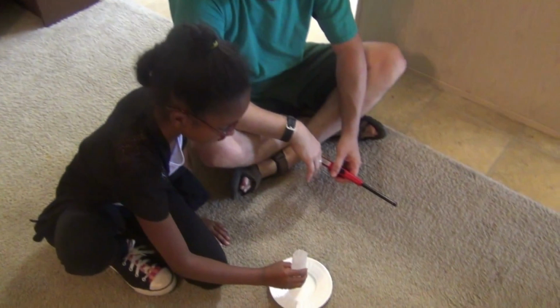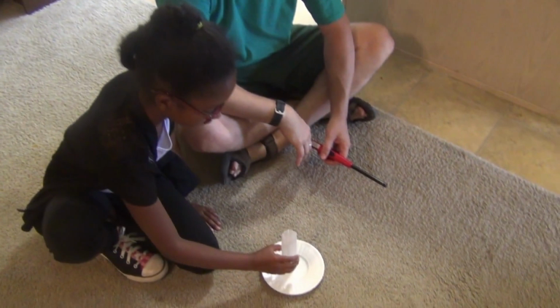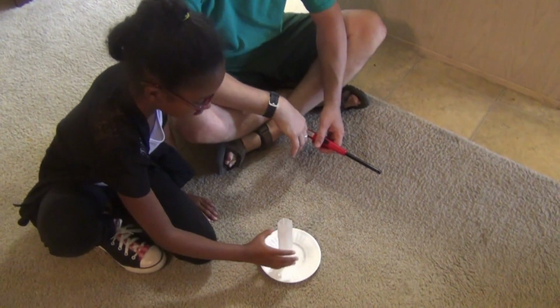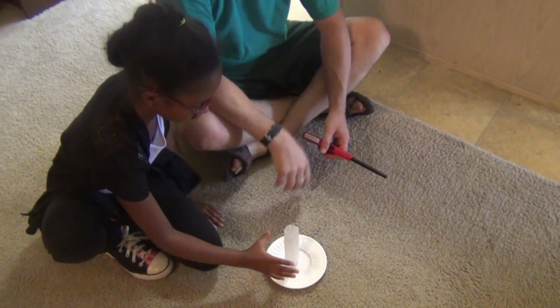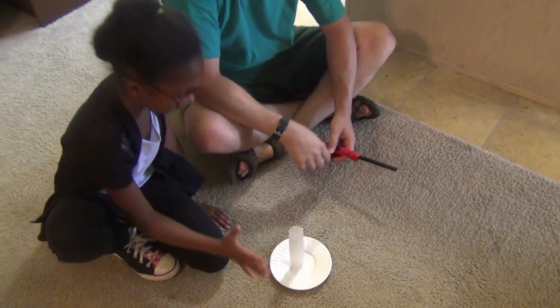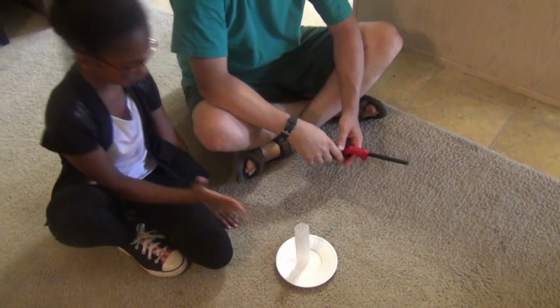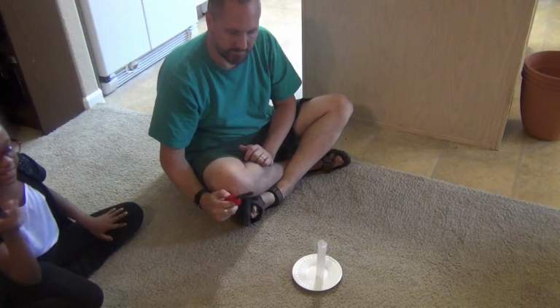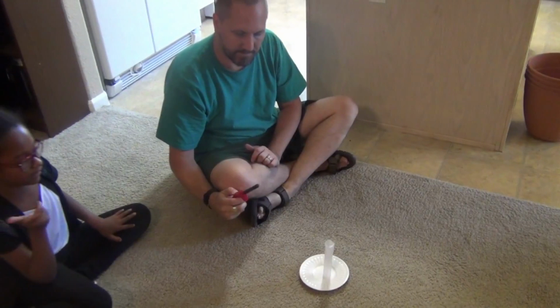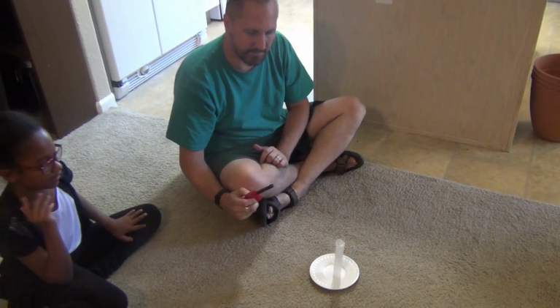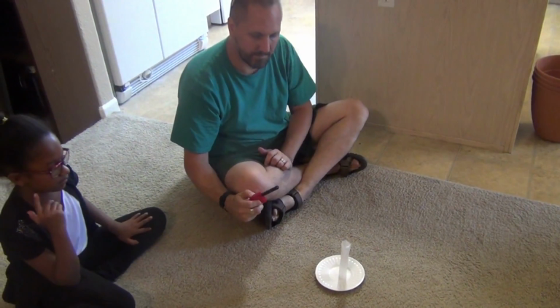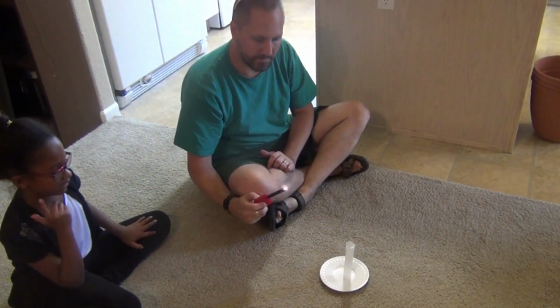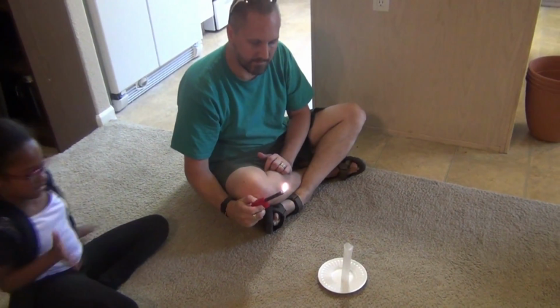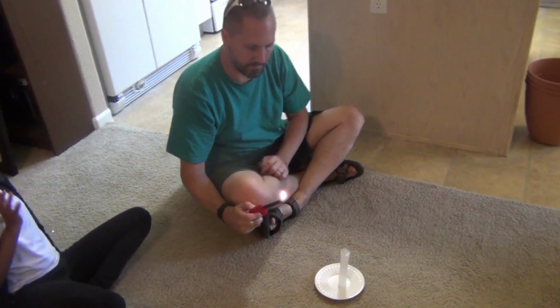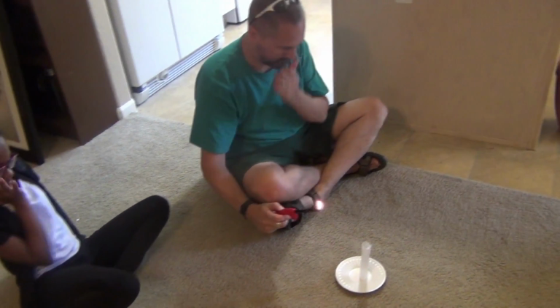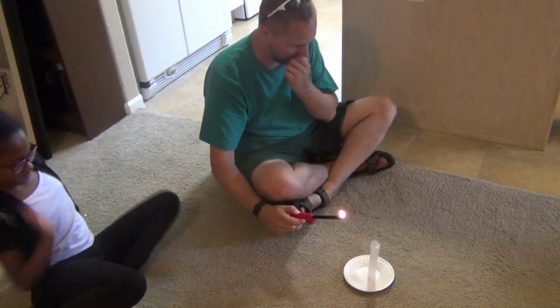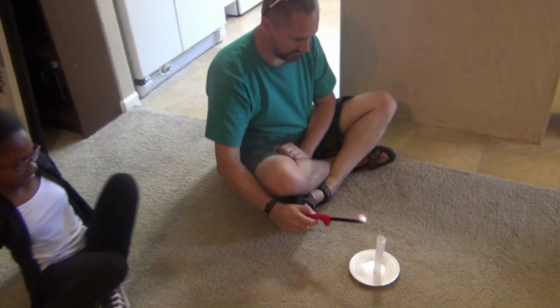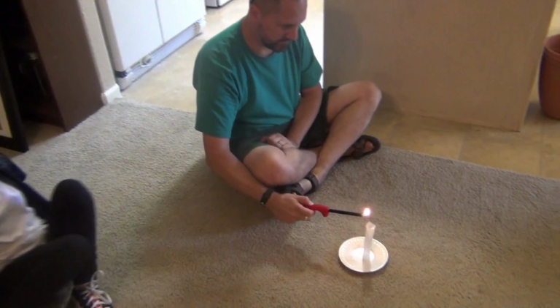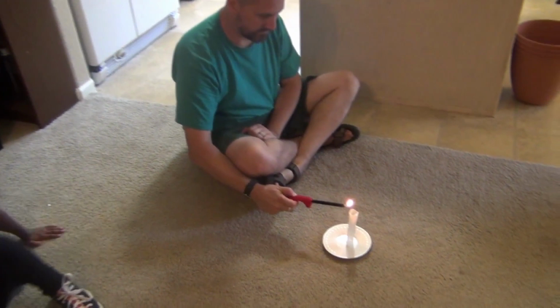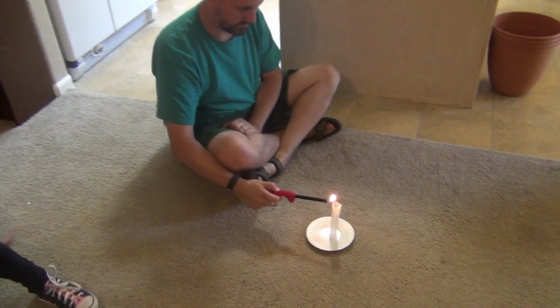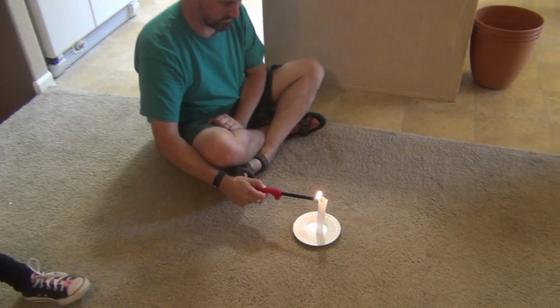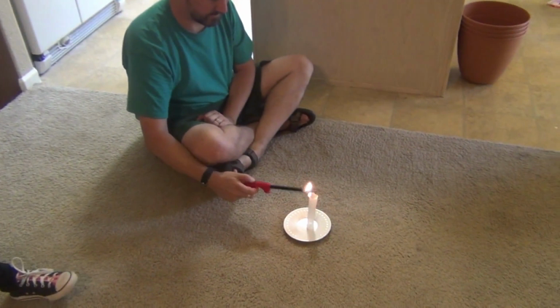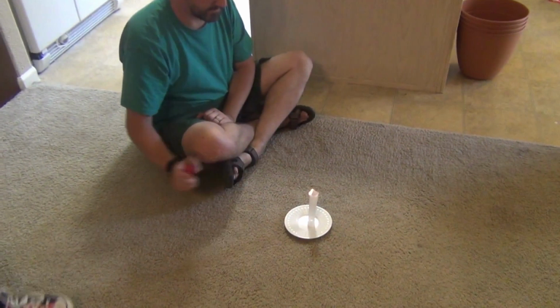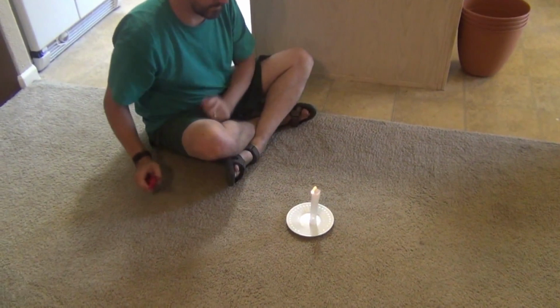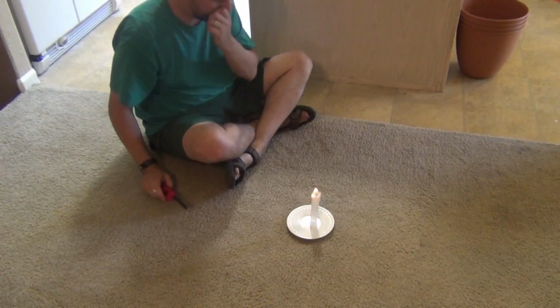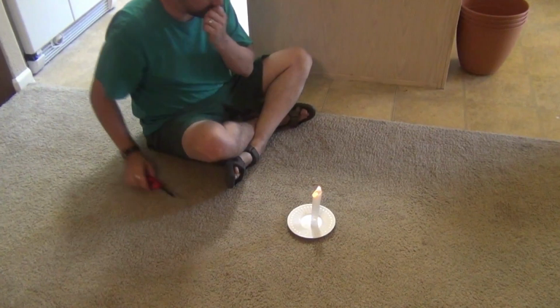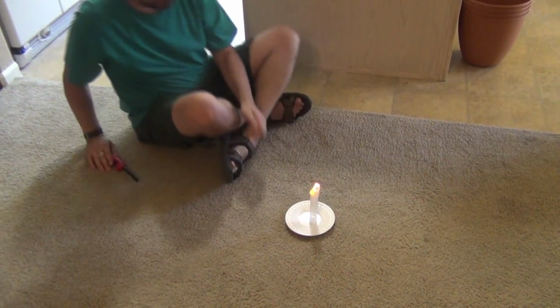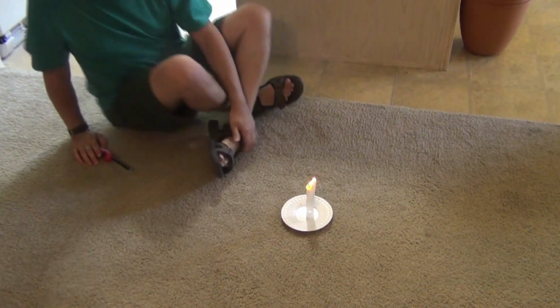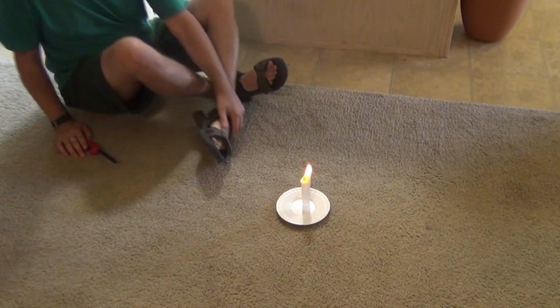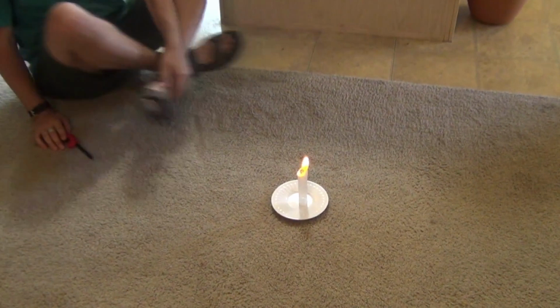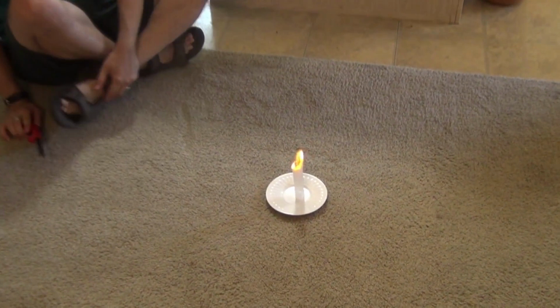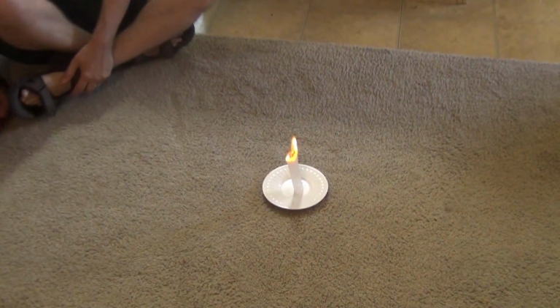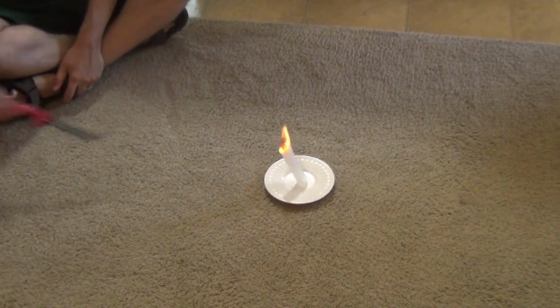And then we're supposed to light it. We're lighting it right now. I'm going to get out of the way just in case — you can see how it kind of...